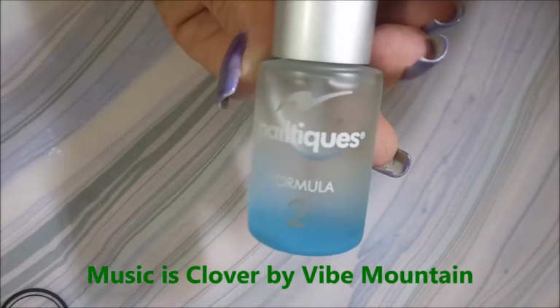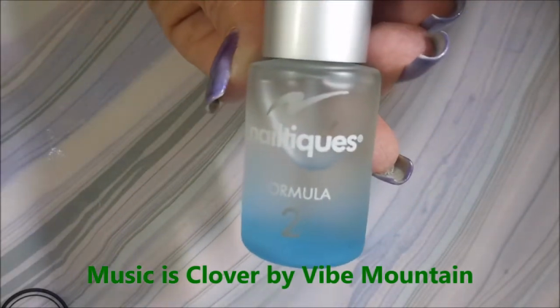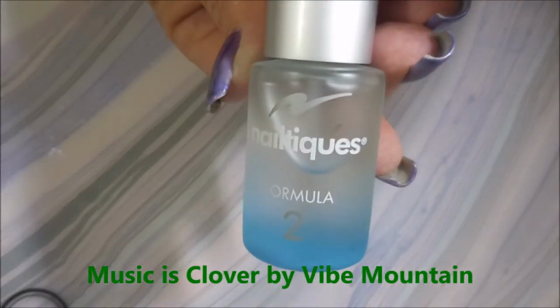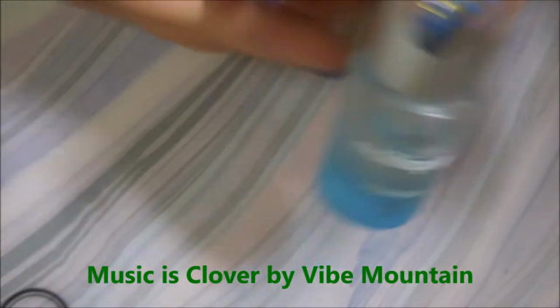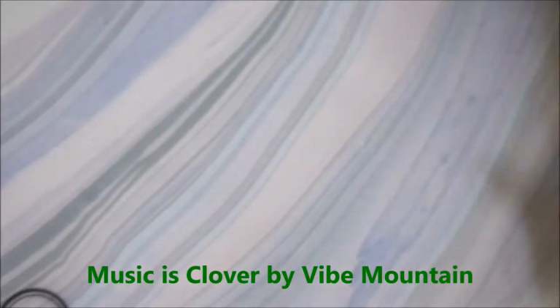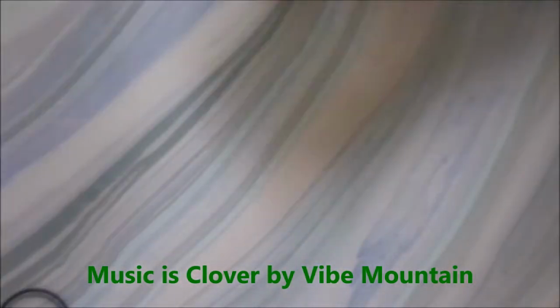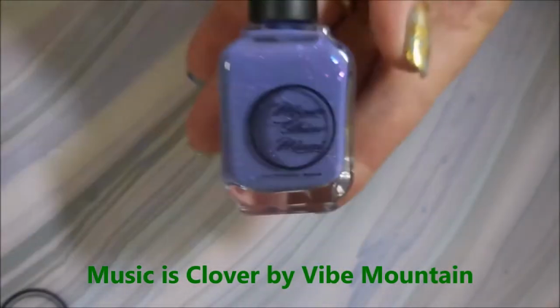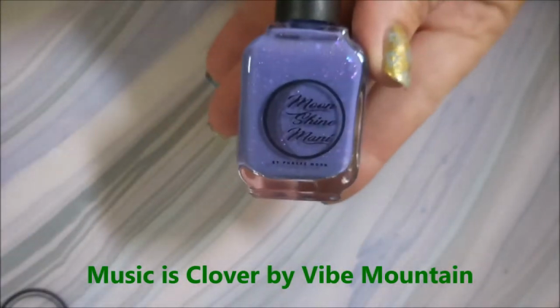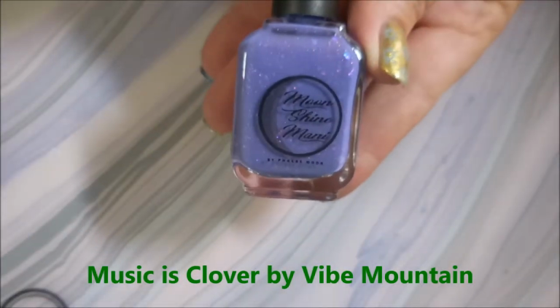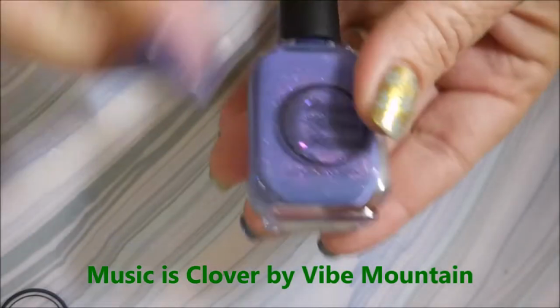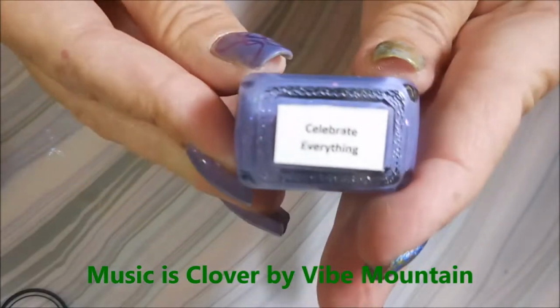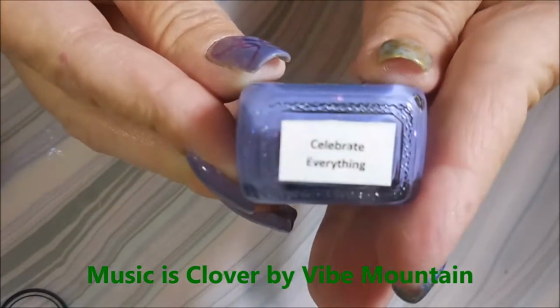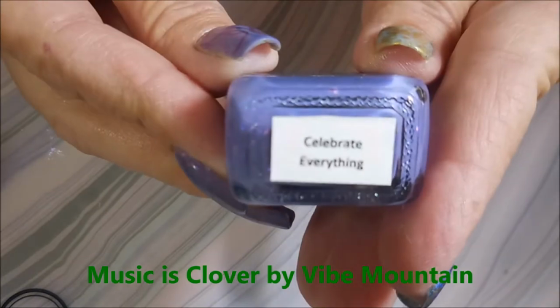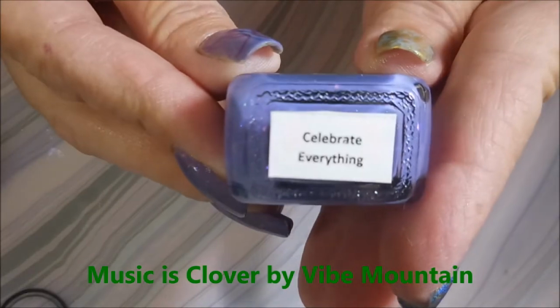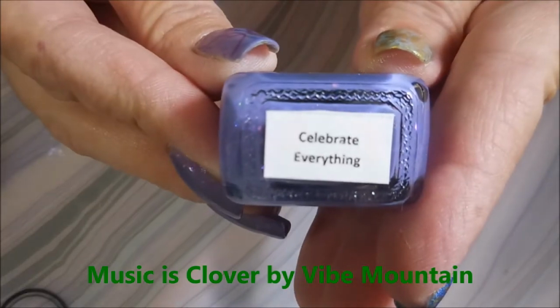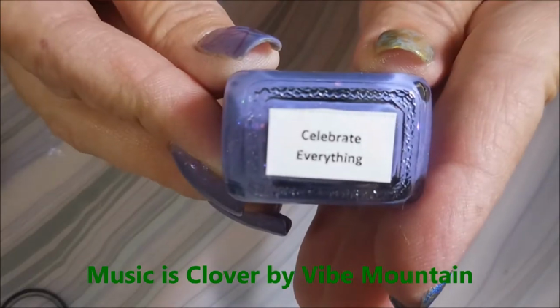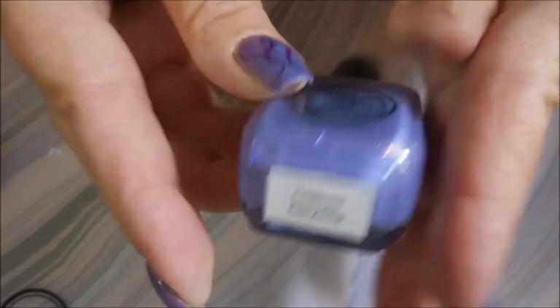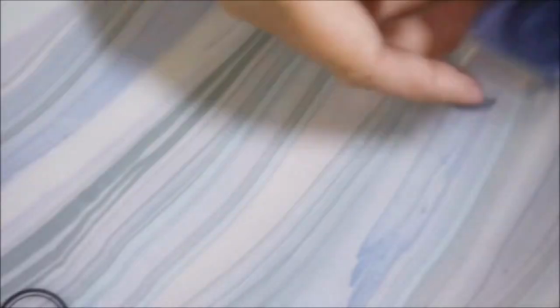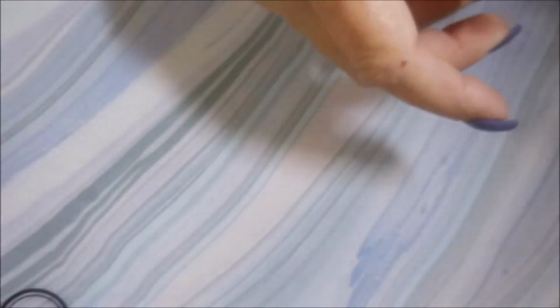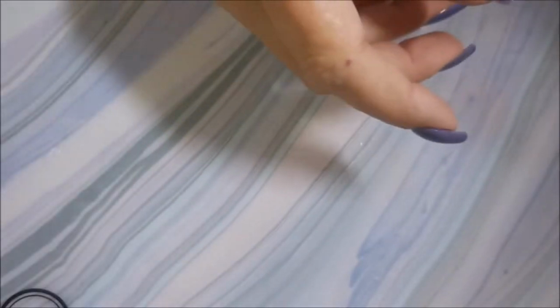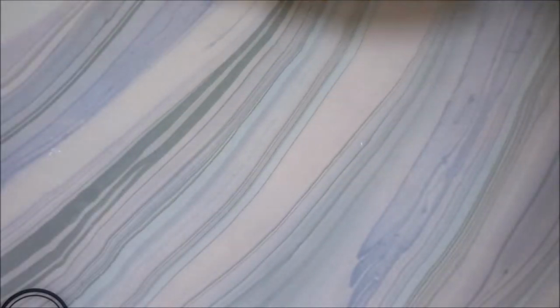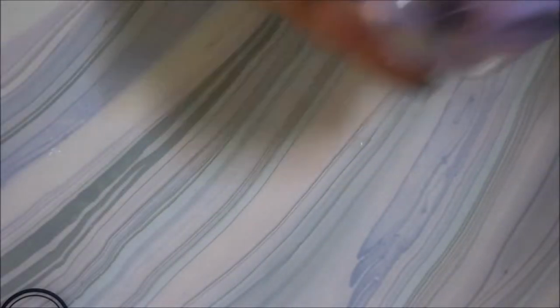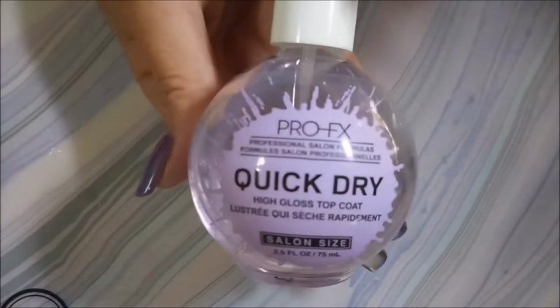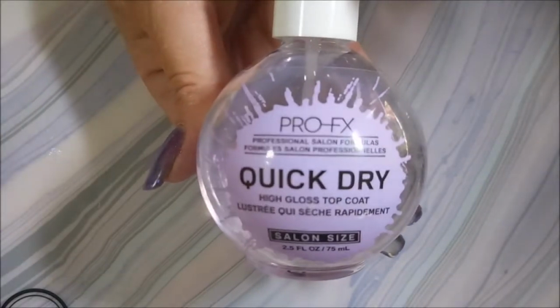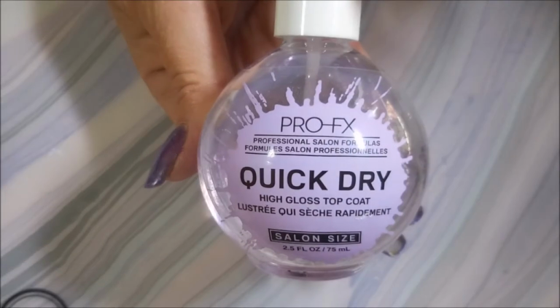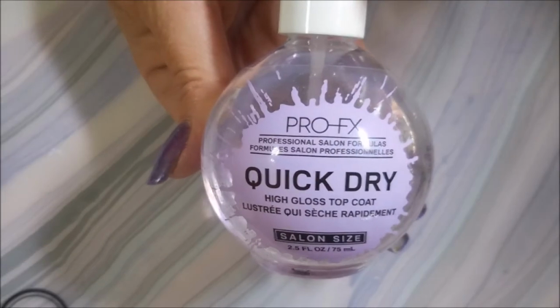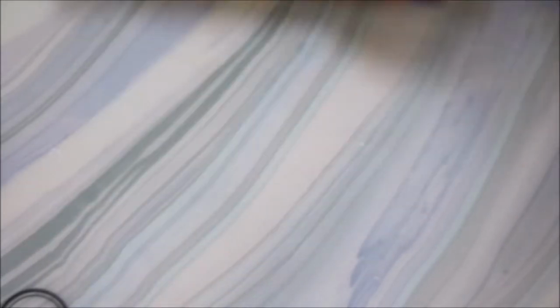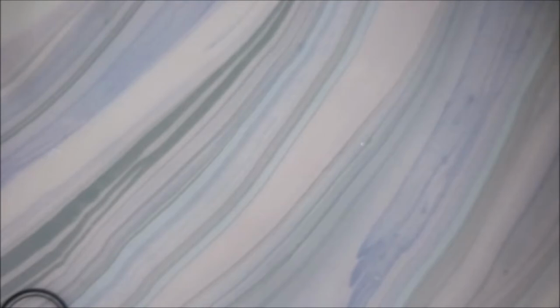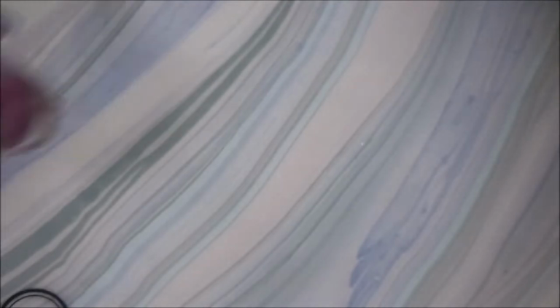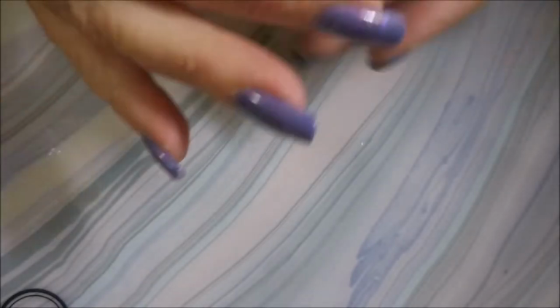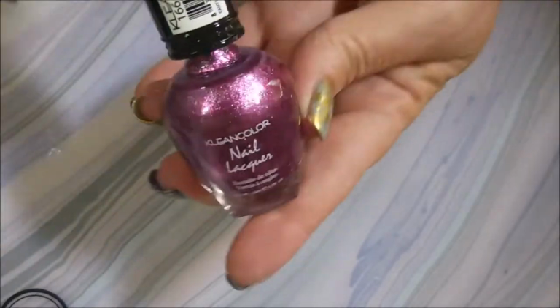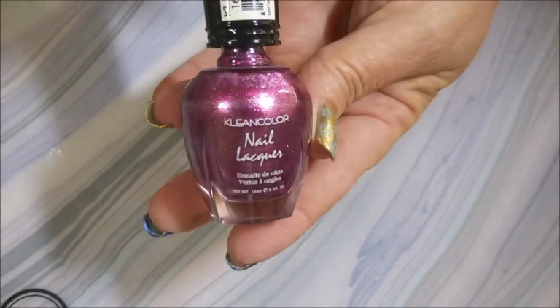I've started off with Neltex Formula 2 and Moonshine Manny's Celebrate Everything and then I topped it off with some Pro FX Quick Dry Top Coat.